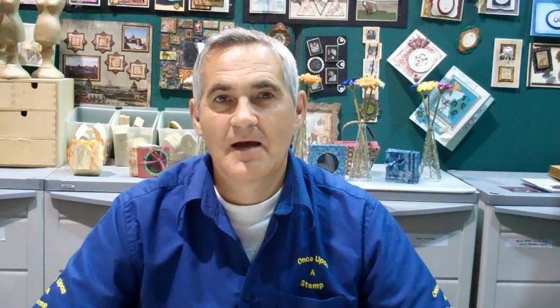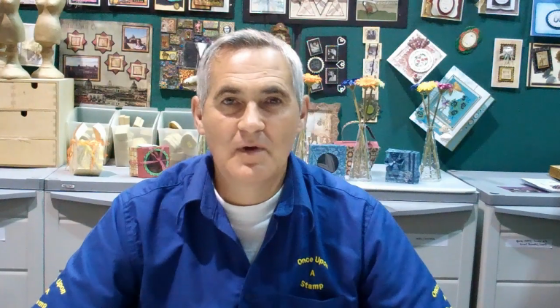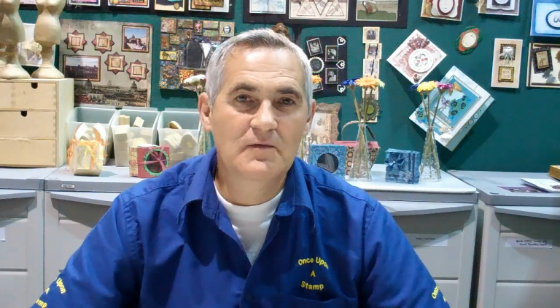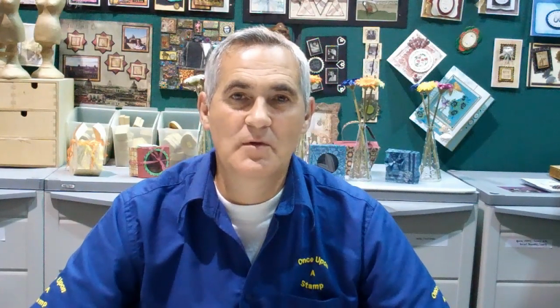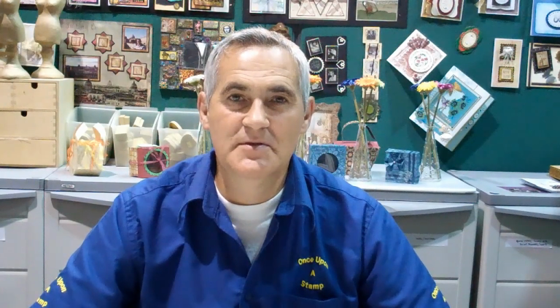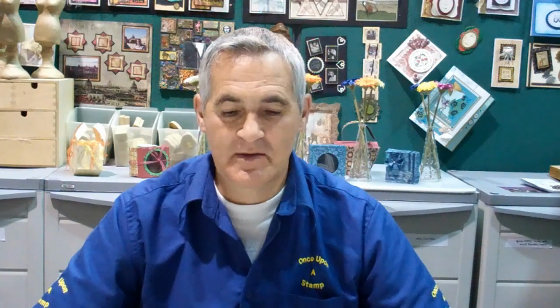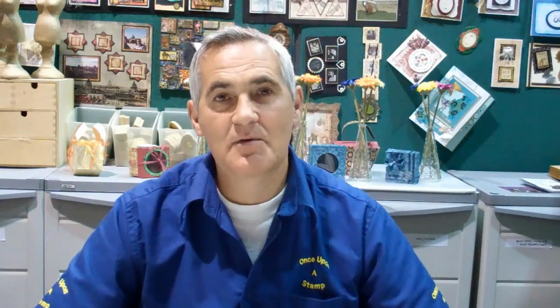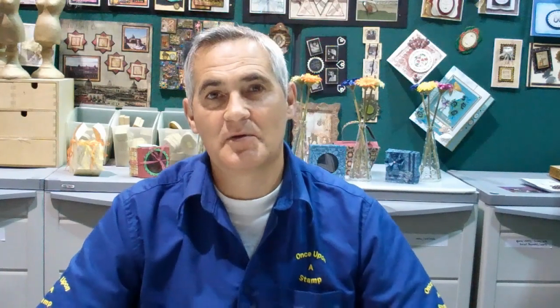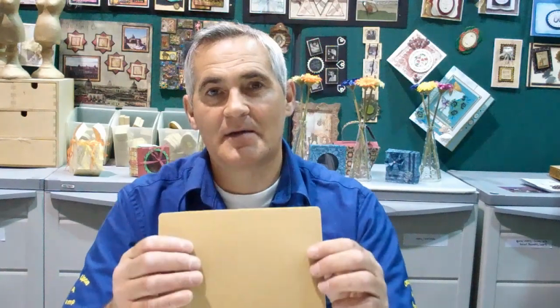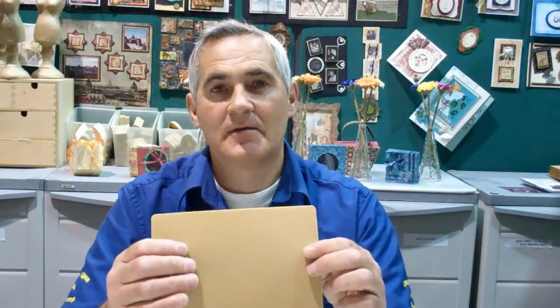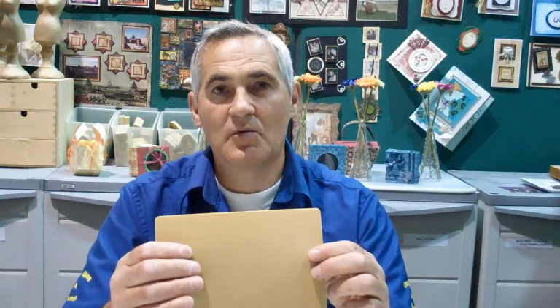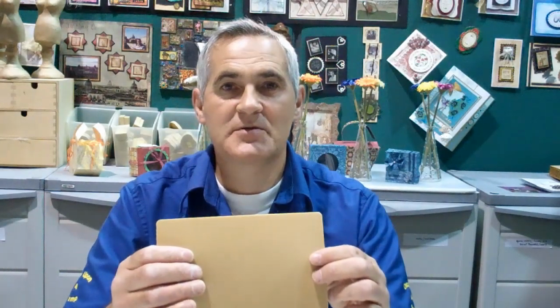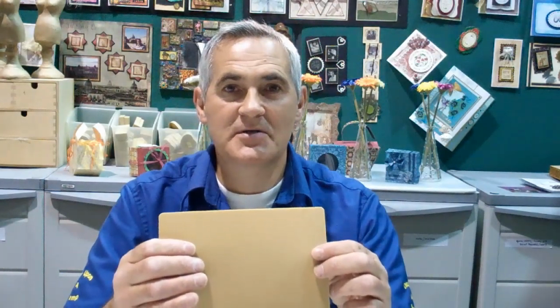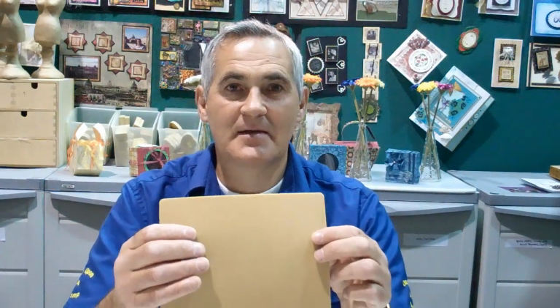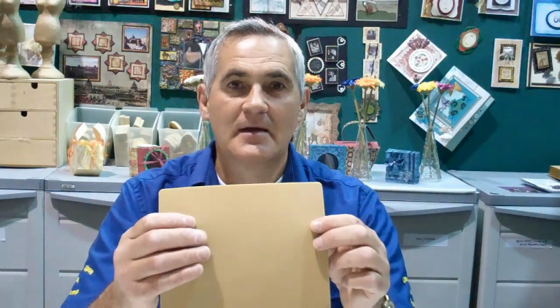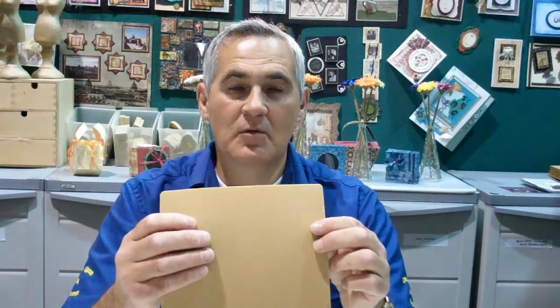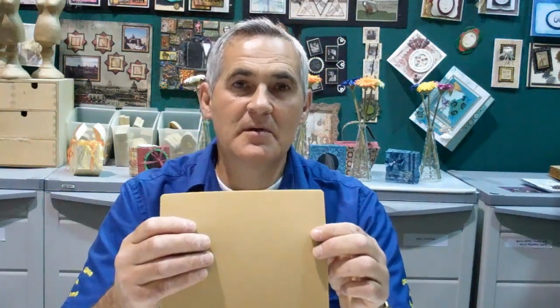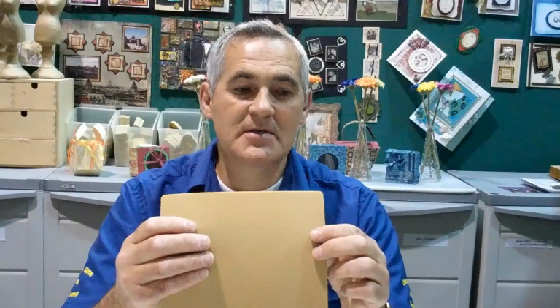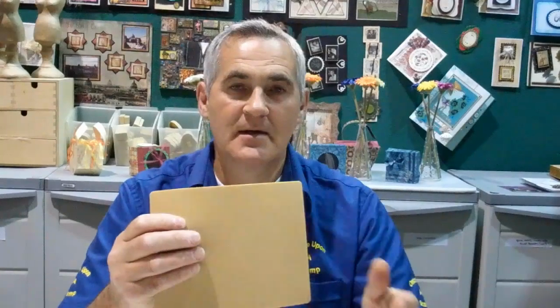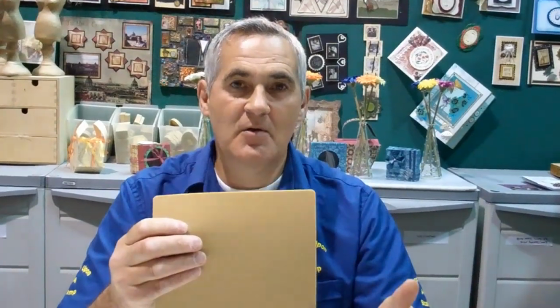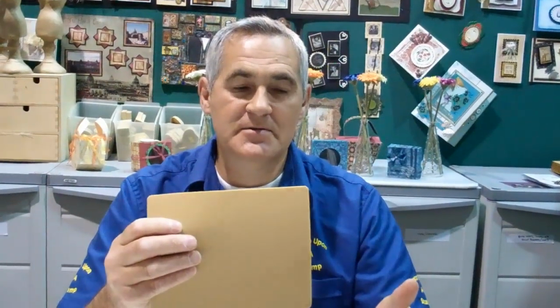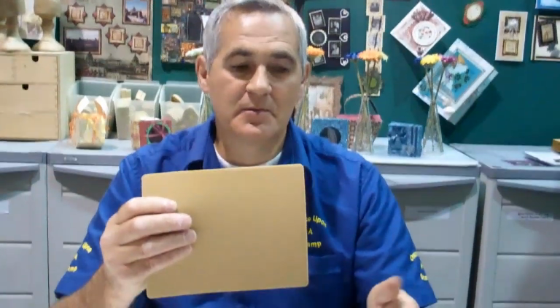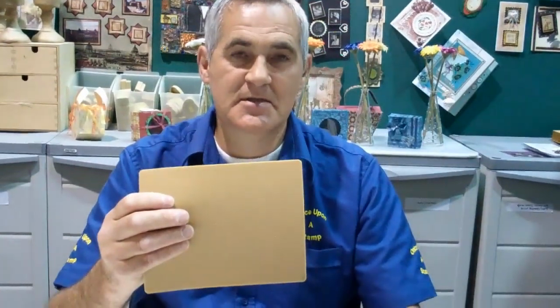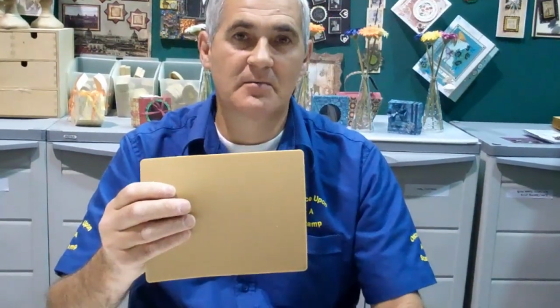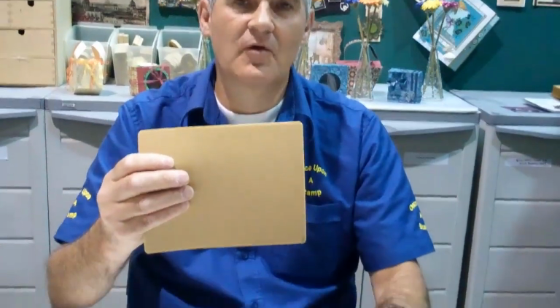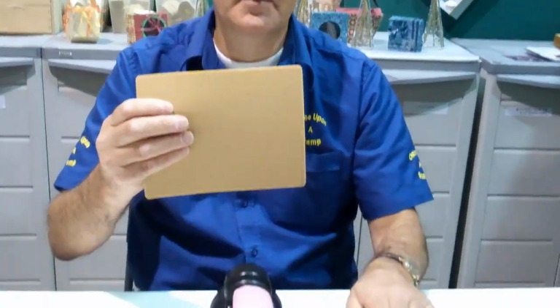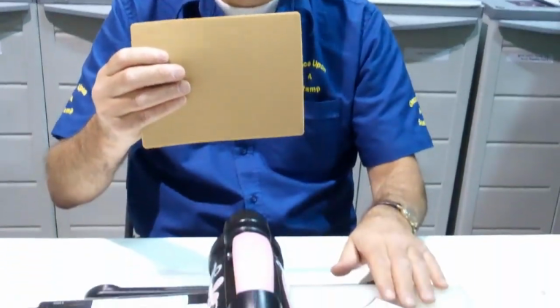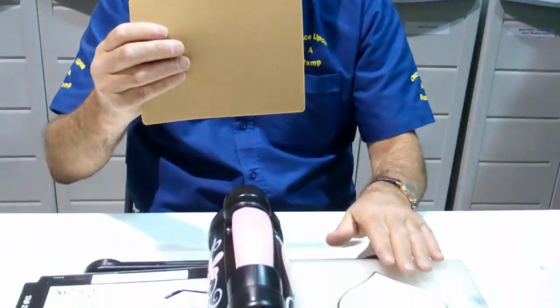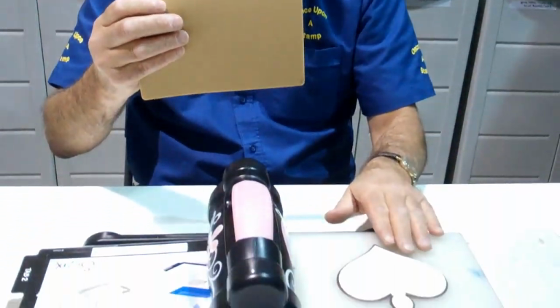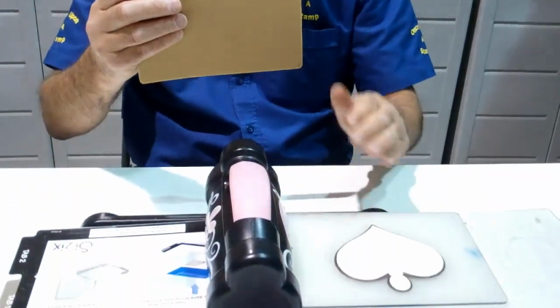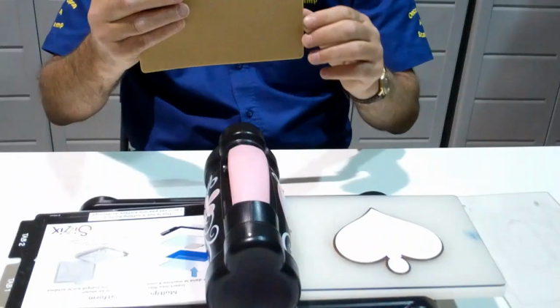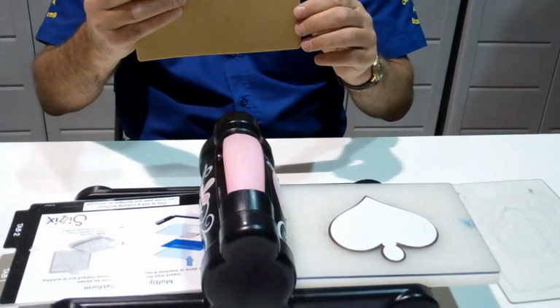Hello, I'm Gordon from Once Upon a Stamp and today we're going to be looking at the No More Shims embossing mat. We're going to be embossing a Spellbinders die which is sitting on the platform of the Big Shot, and the card has already been cut out.